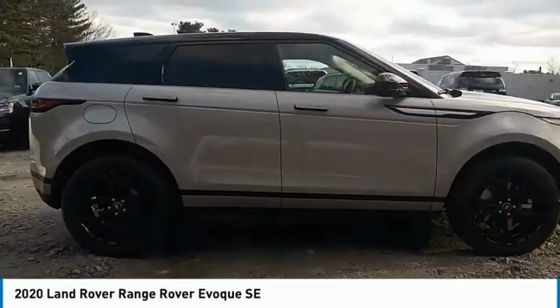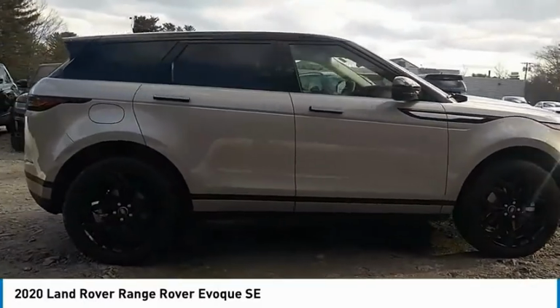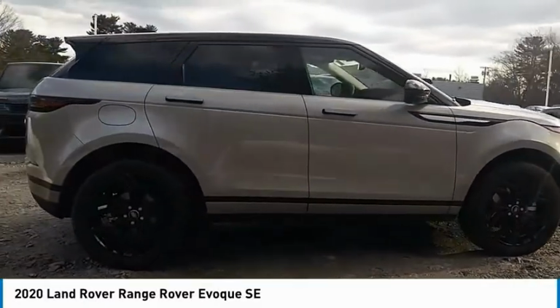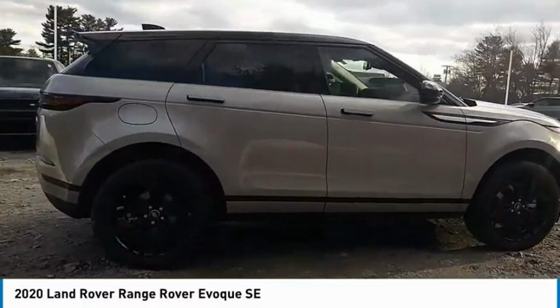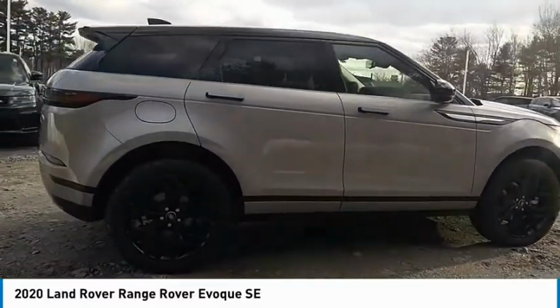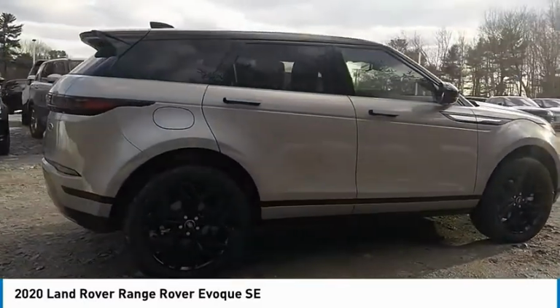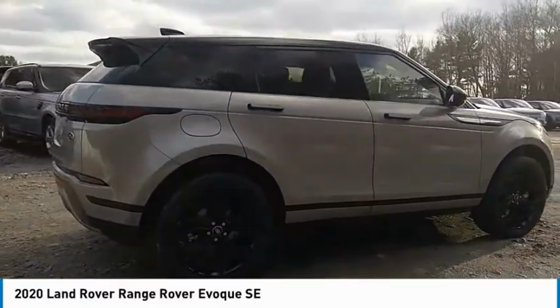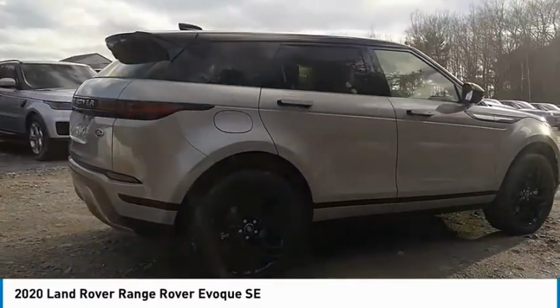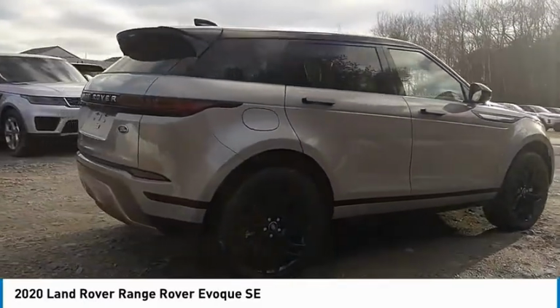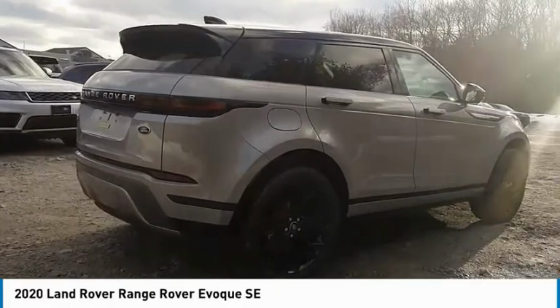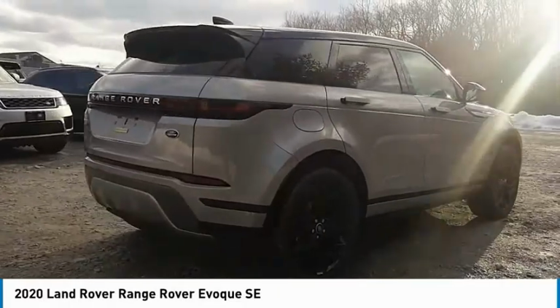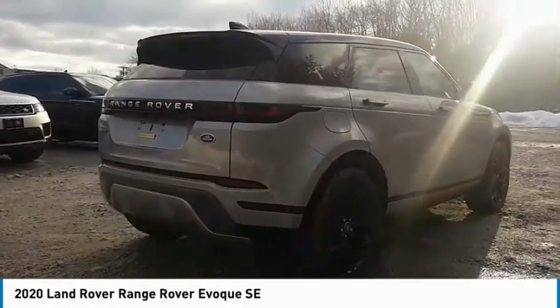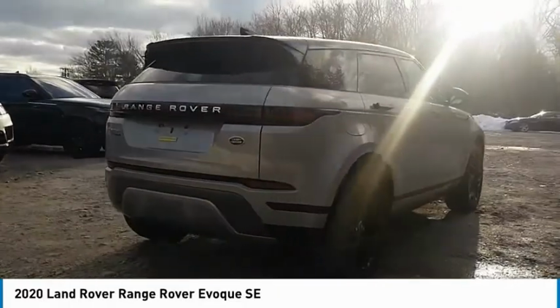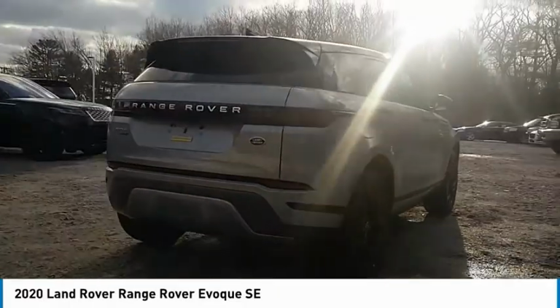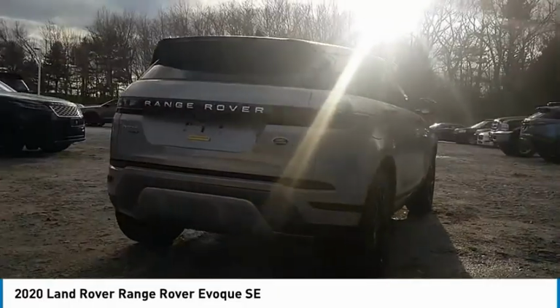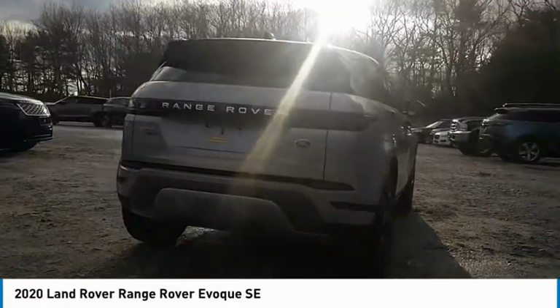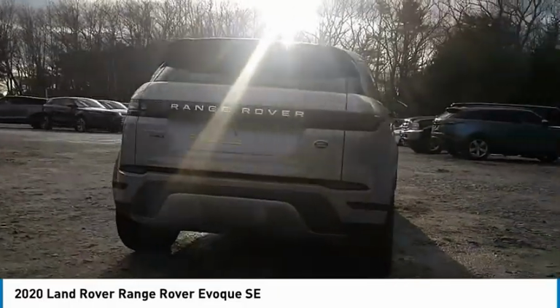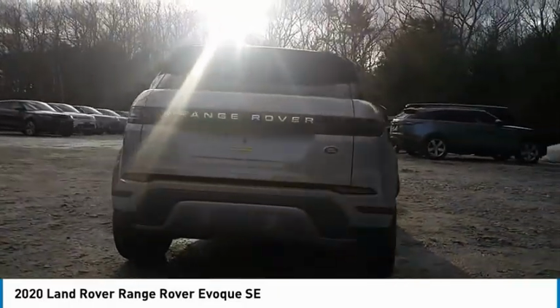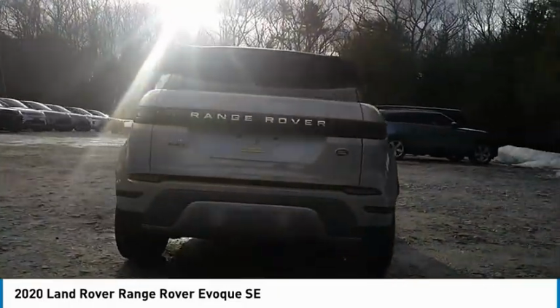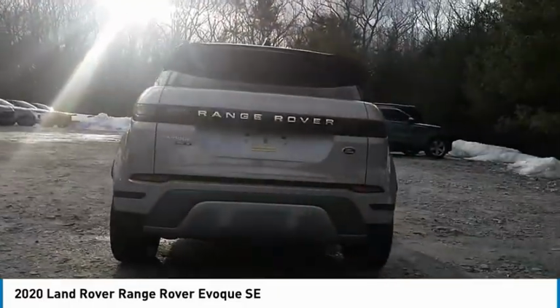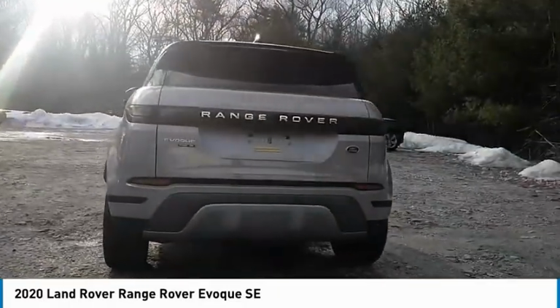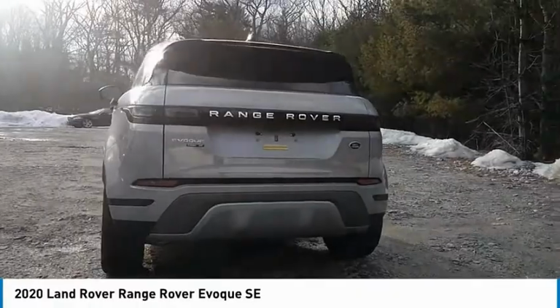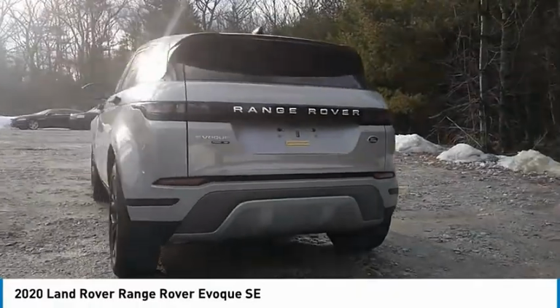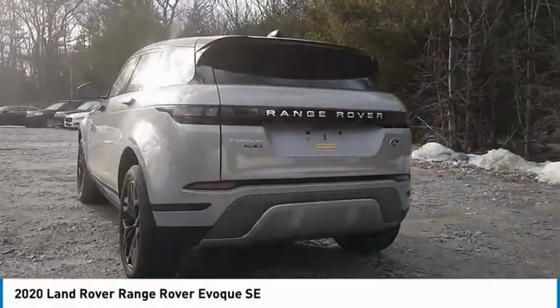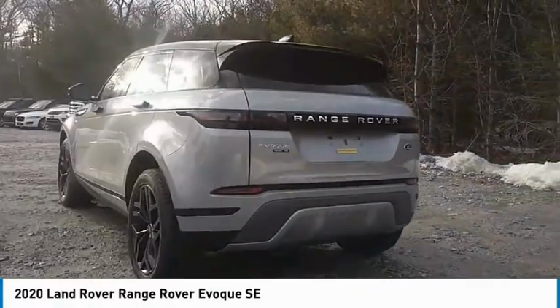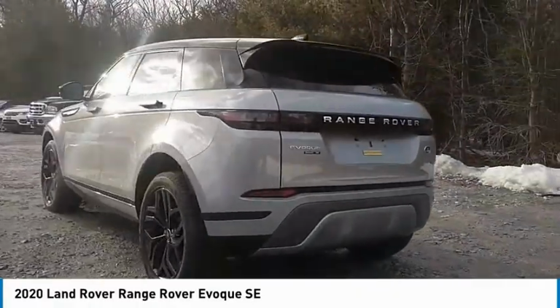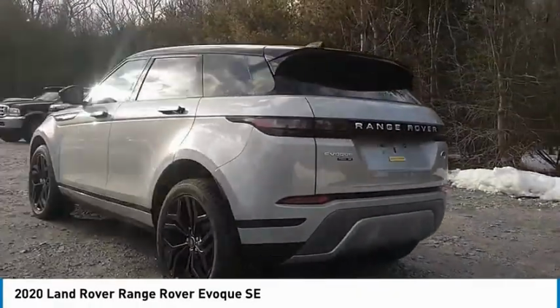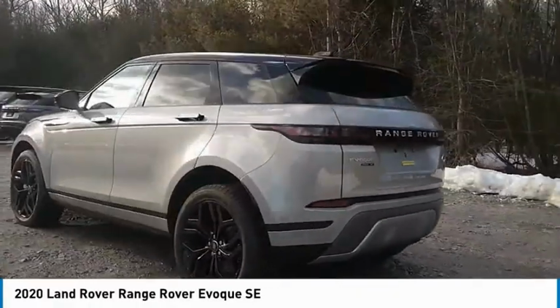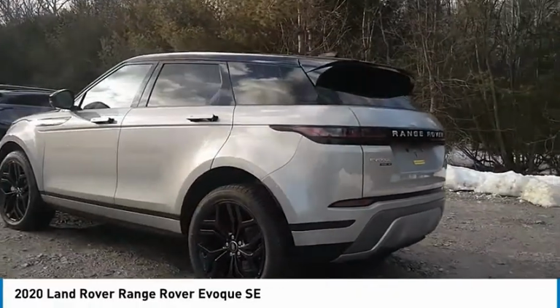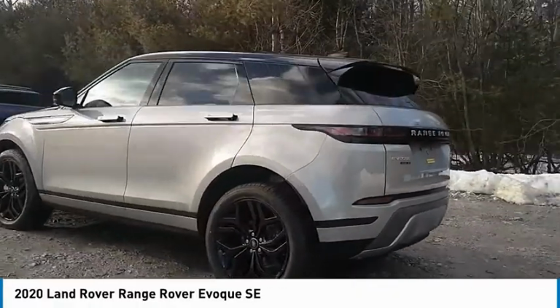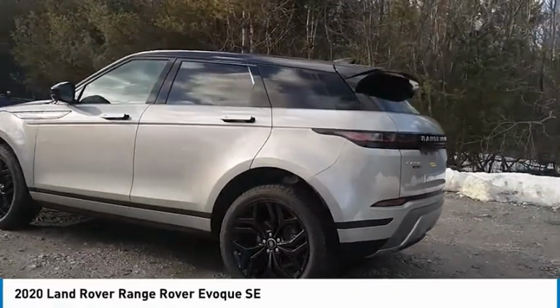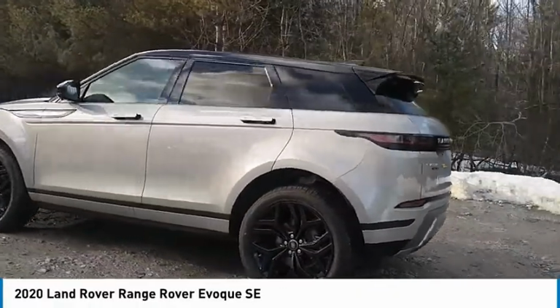Electronic stability control, power liftgate, brake assist, traction control, remote keyless entry, four-wheel disc brakes, rain-sensing wipers, rear fog light, speed control, rear window defroster.